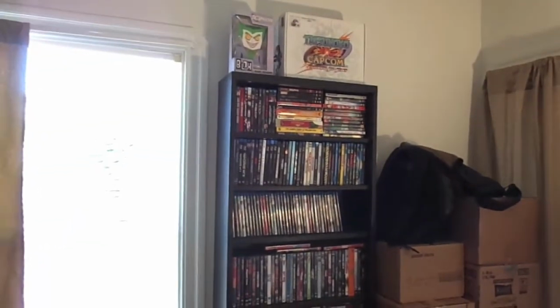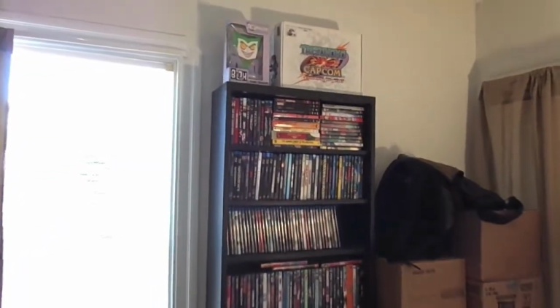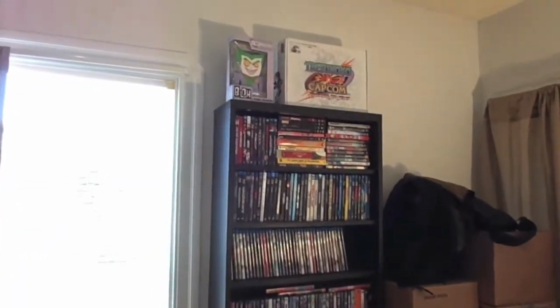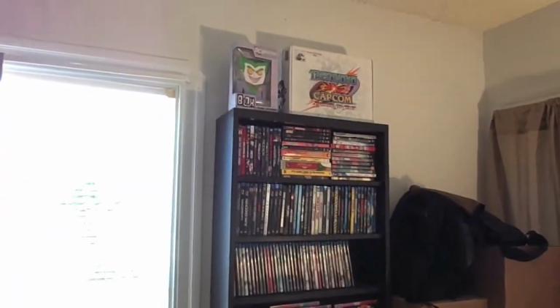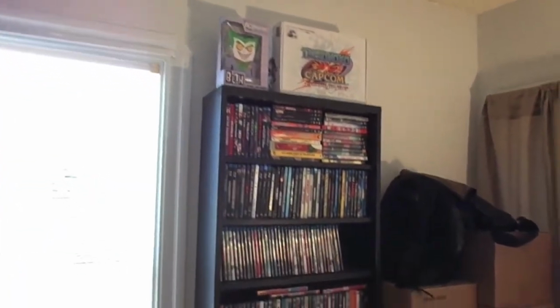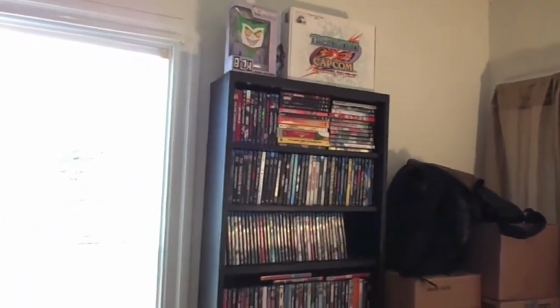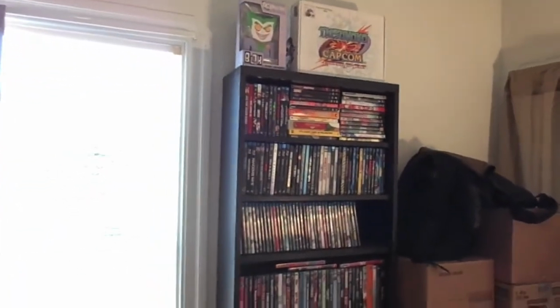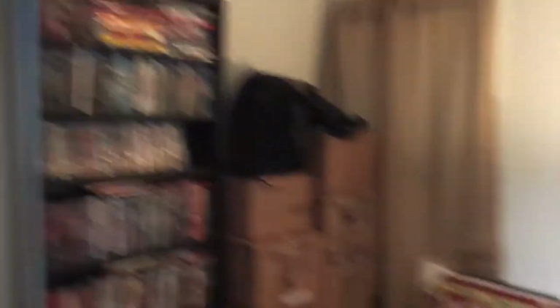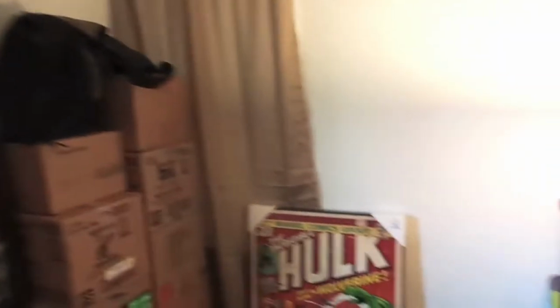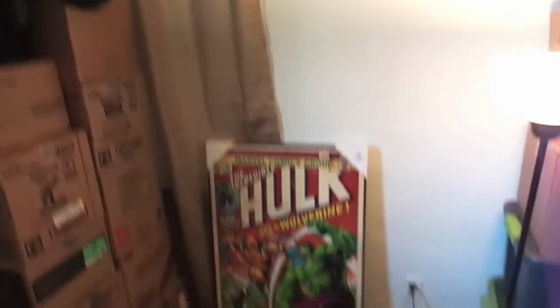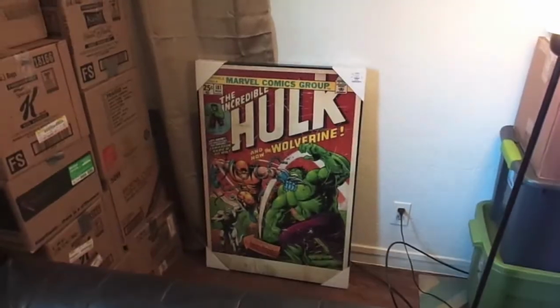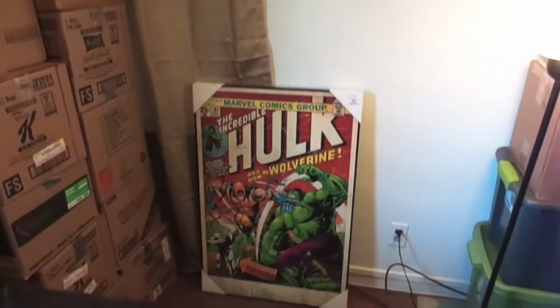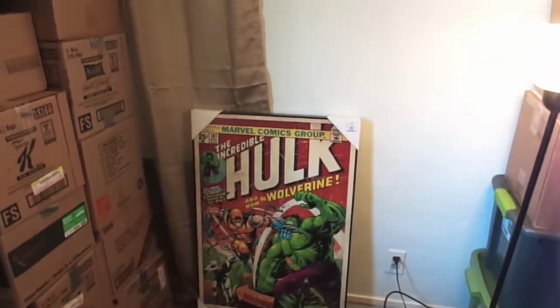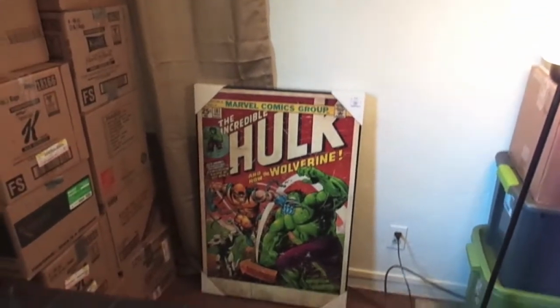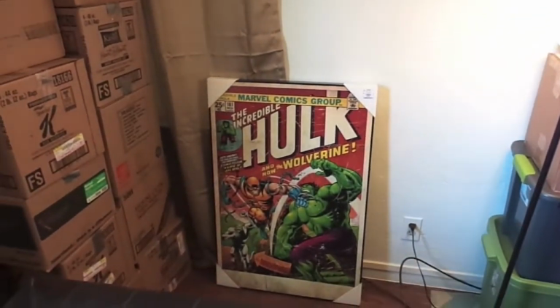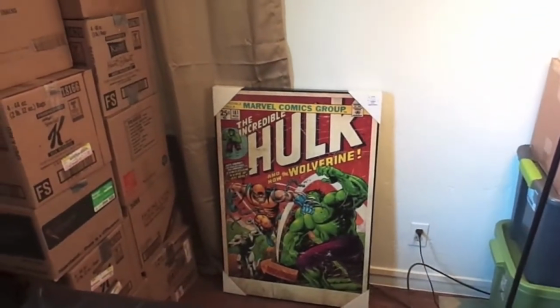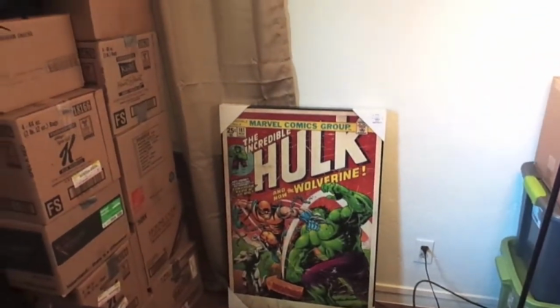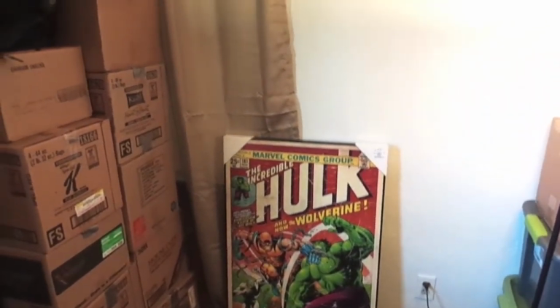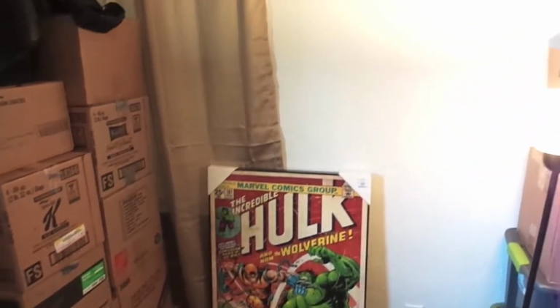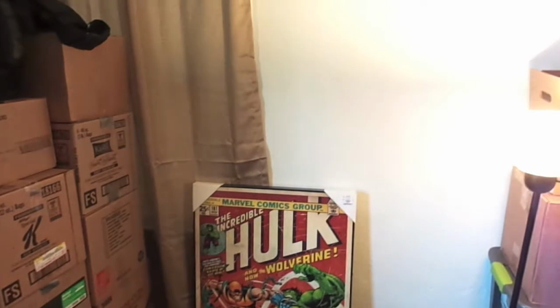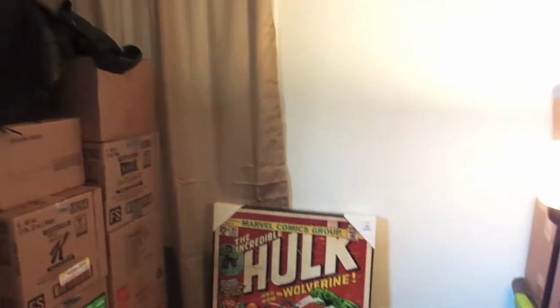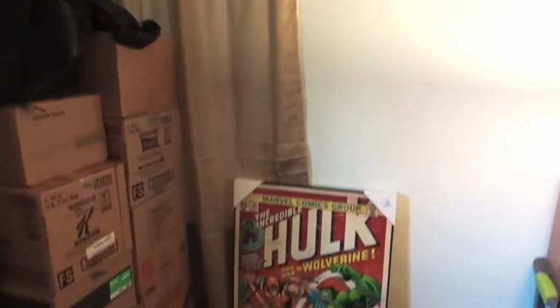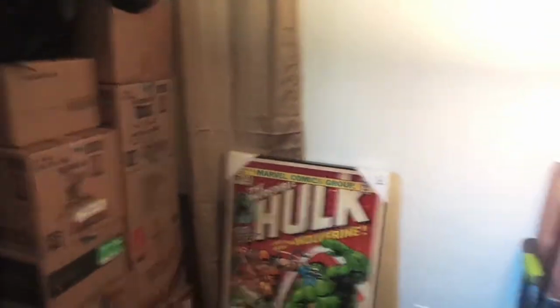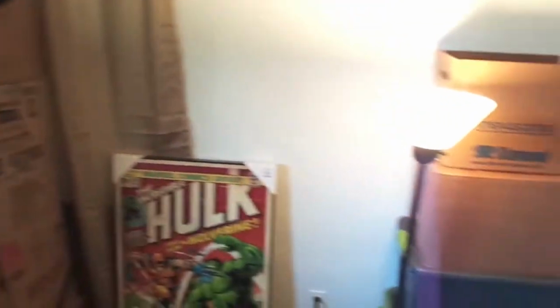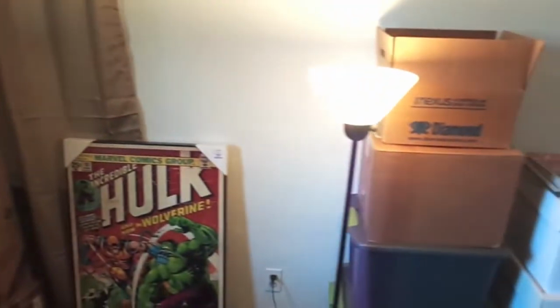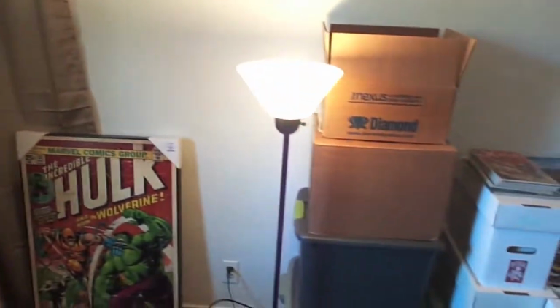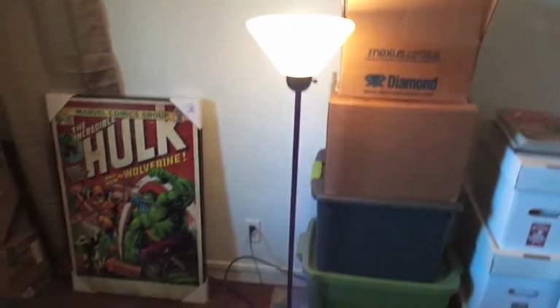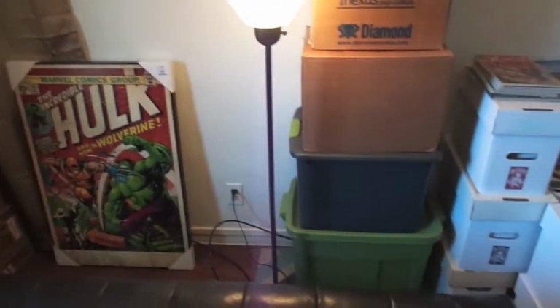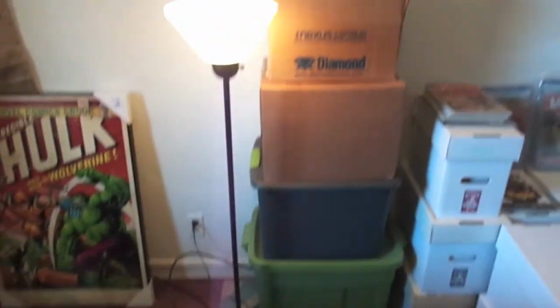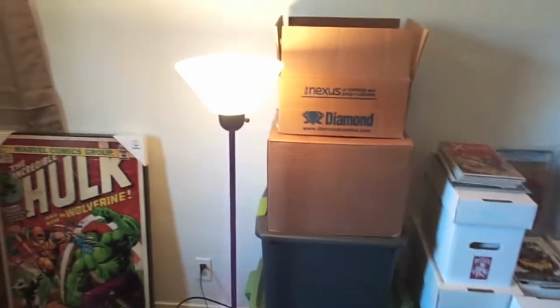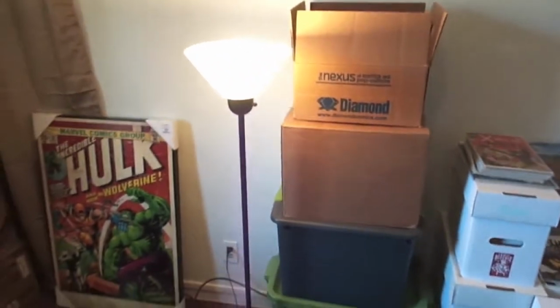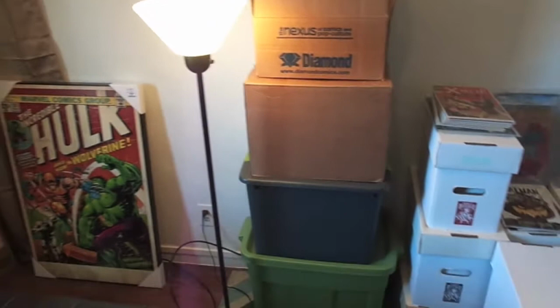Some game sticks and statues up there. Here I have my Hope poster — my Hope 181 poster — I've got to find a place to put that. And some more figures and boxes.